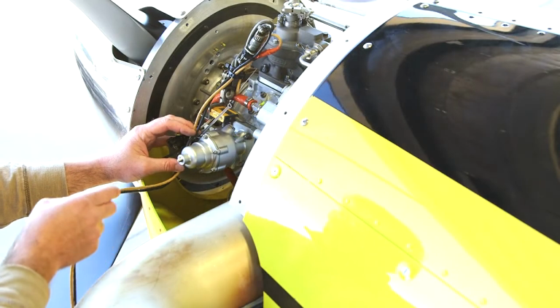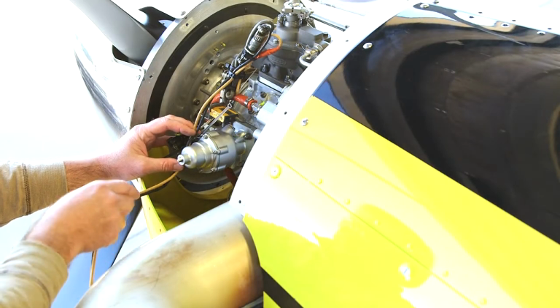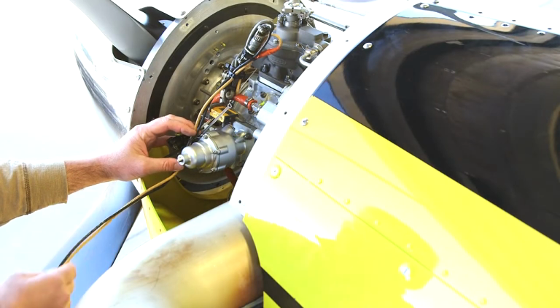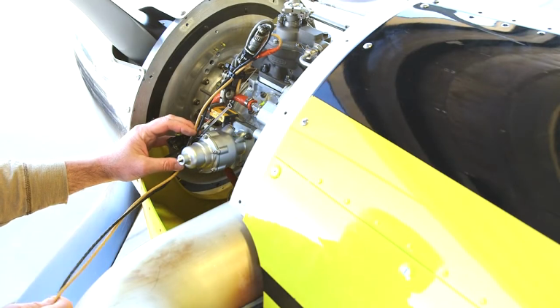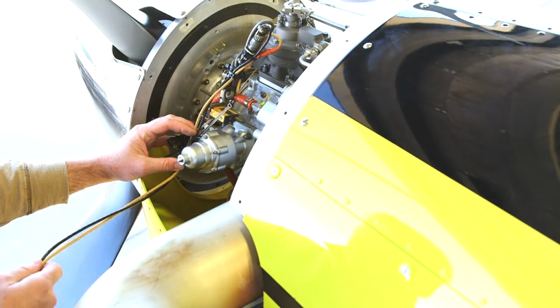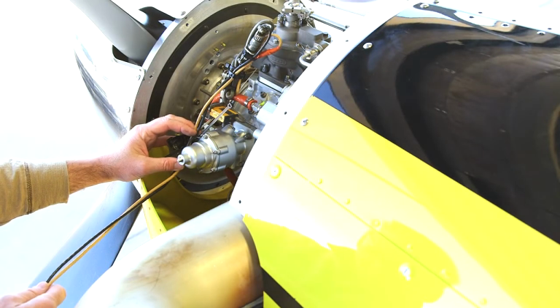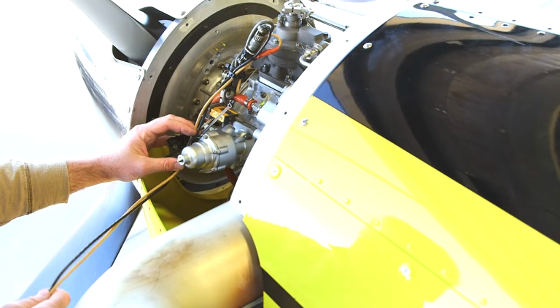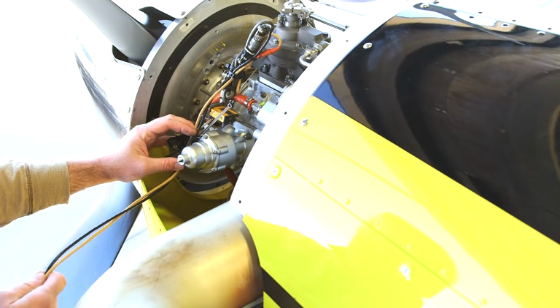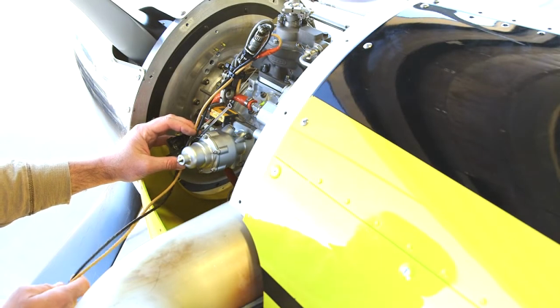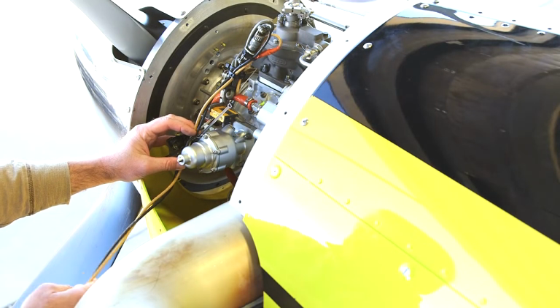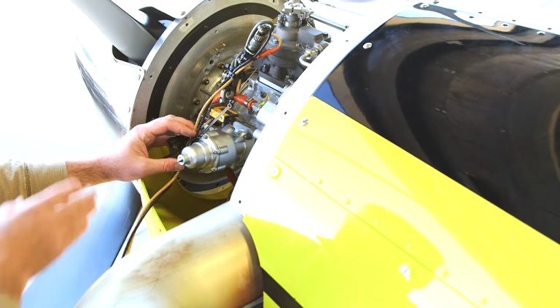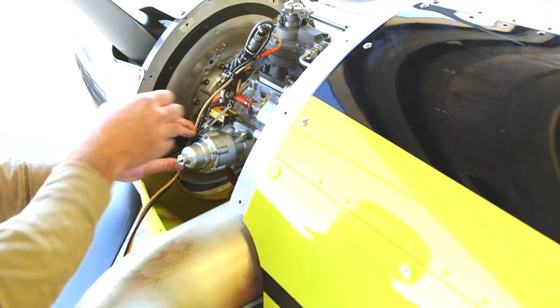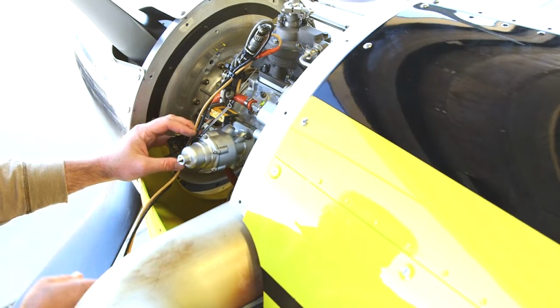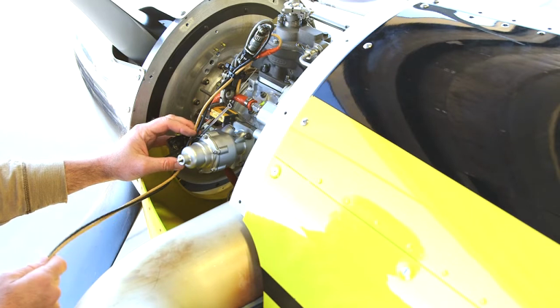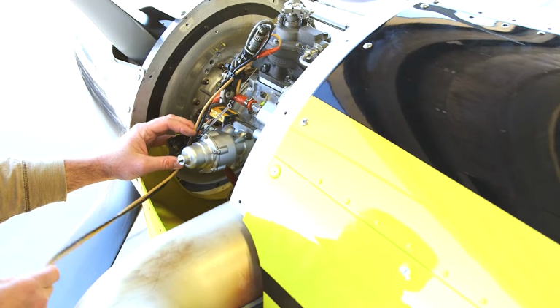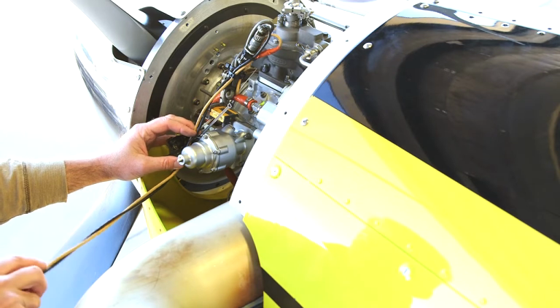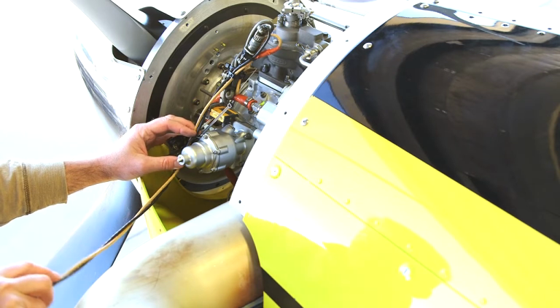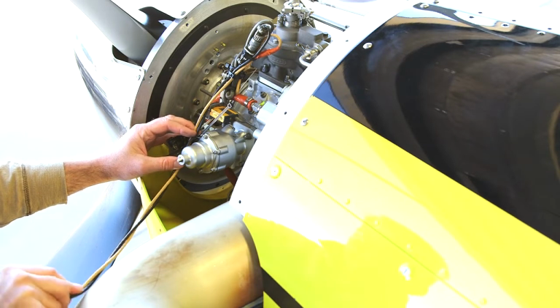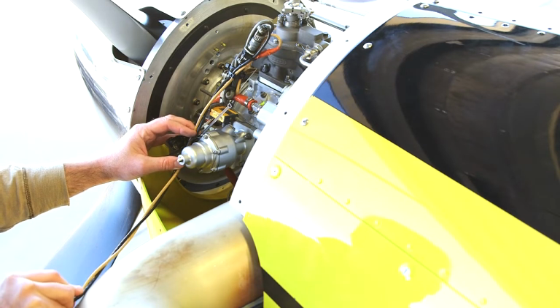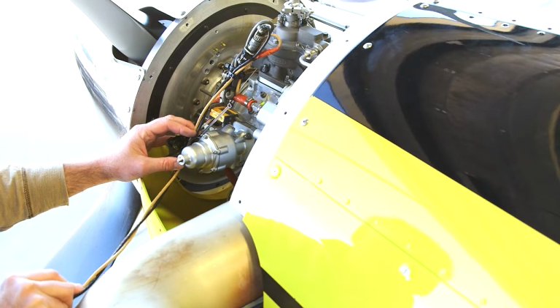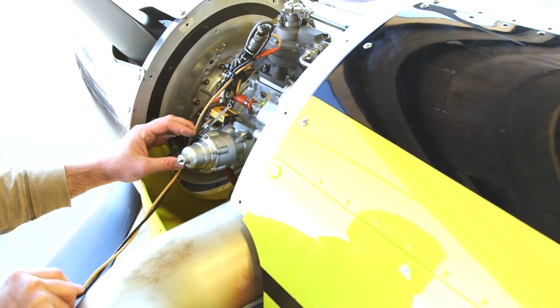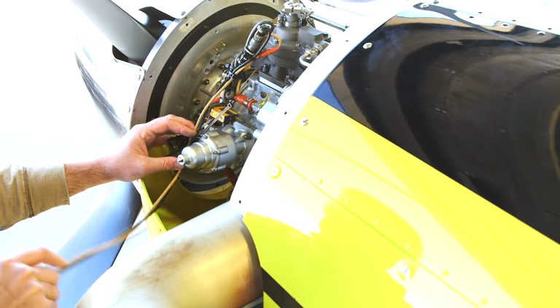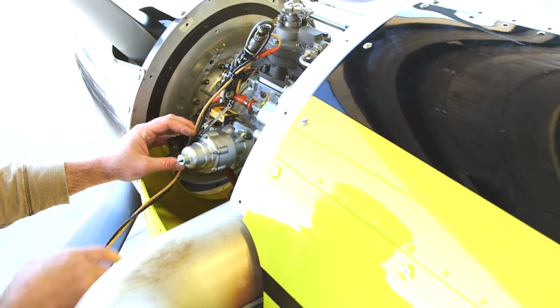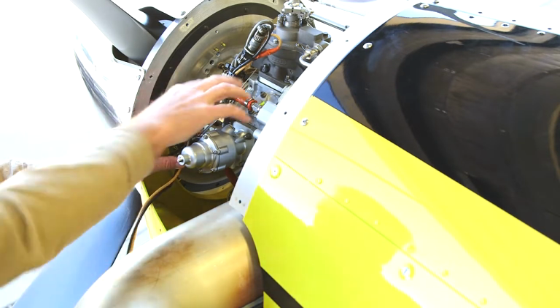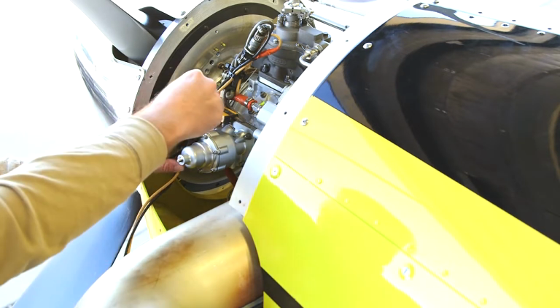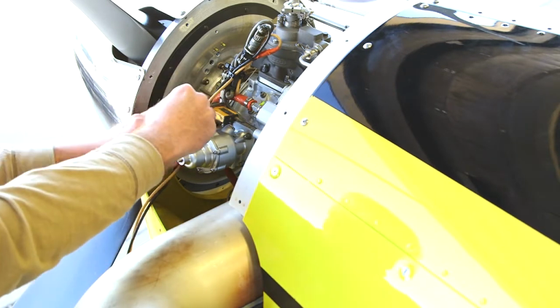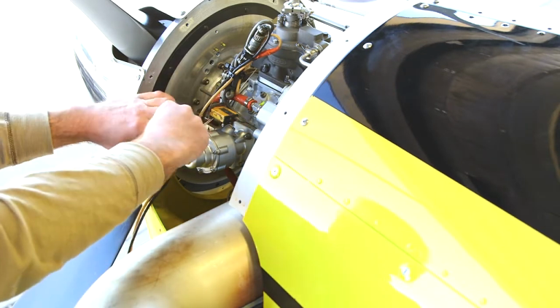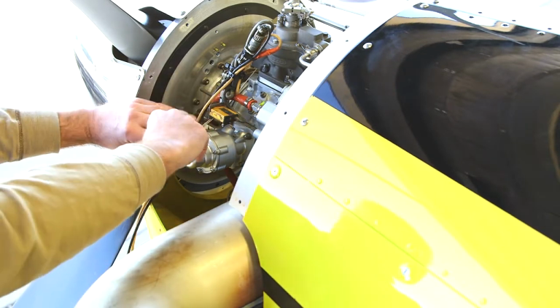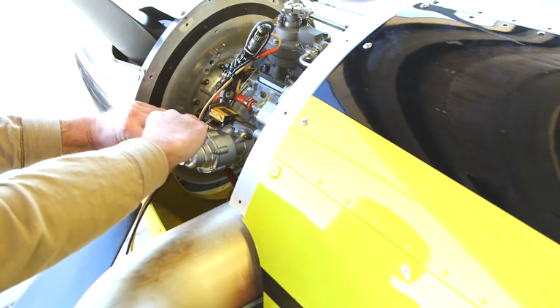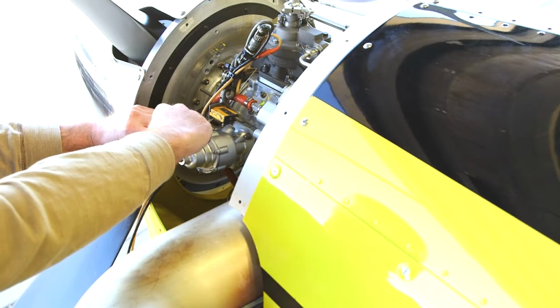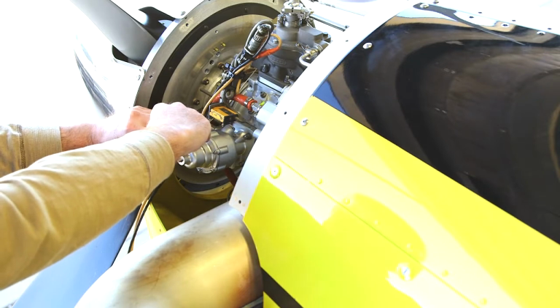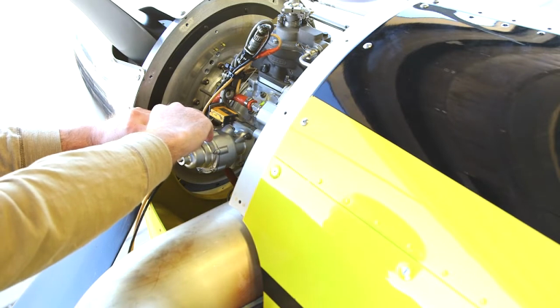The next thing we're going to do is run the cable harness. It's important that we keep the harness from making contact with the hot exhaust stack, so I'll secure that harness with zip ties.